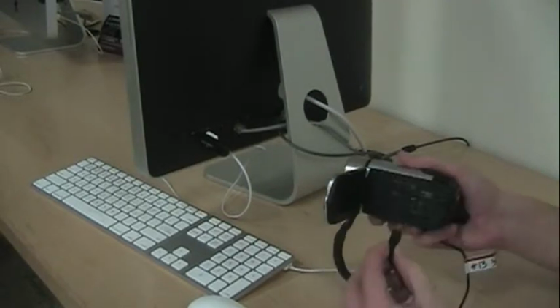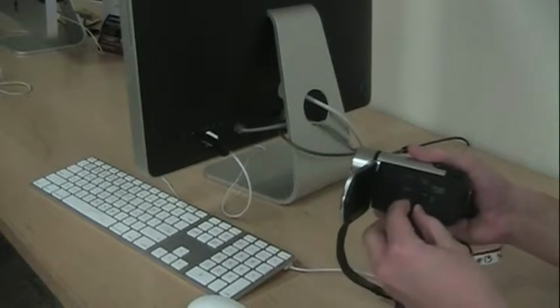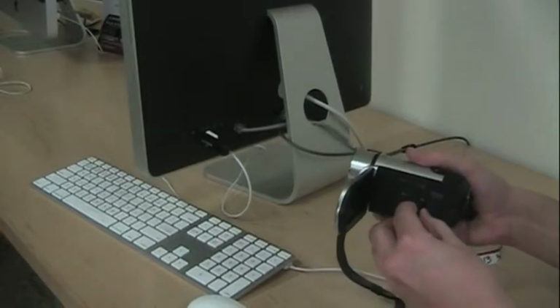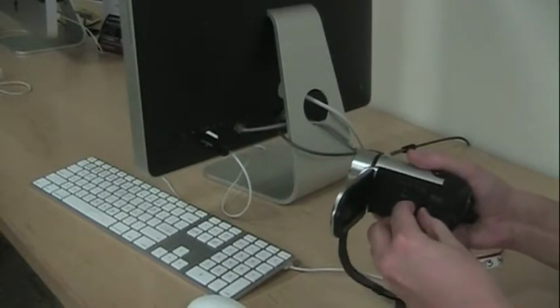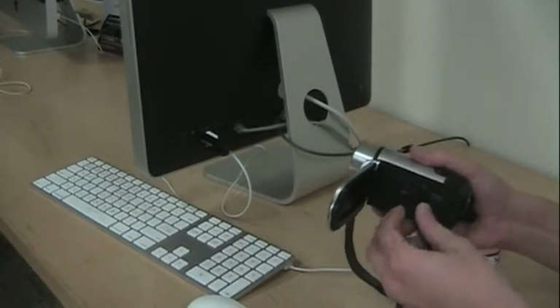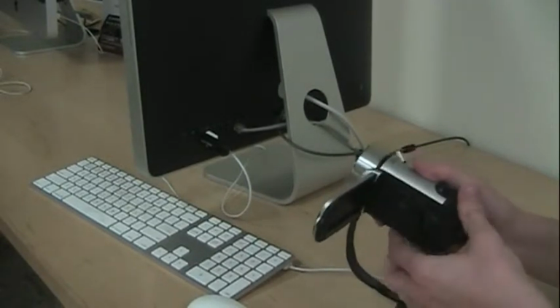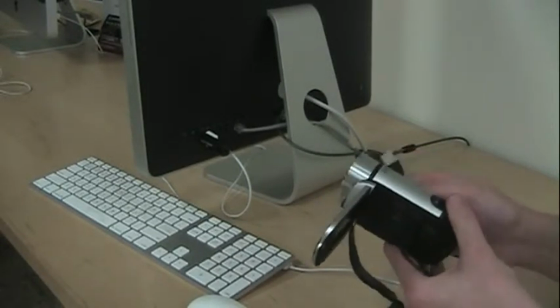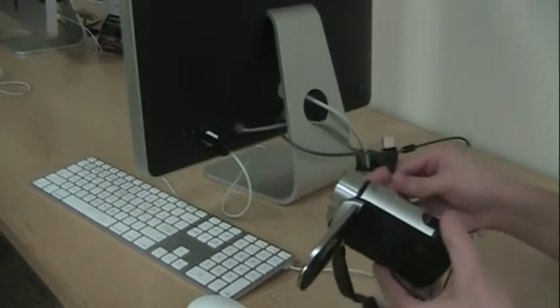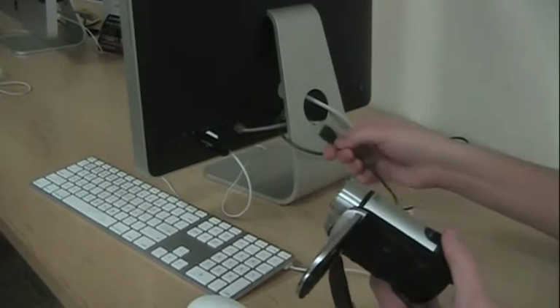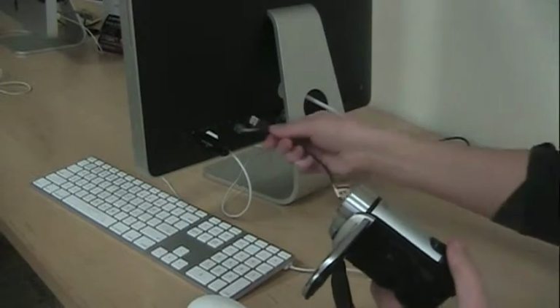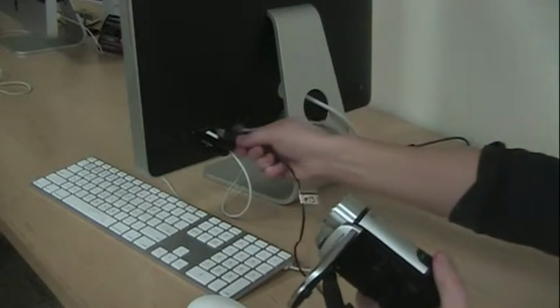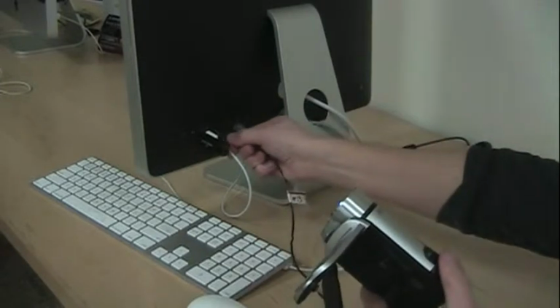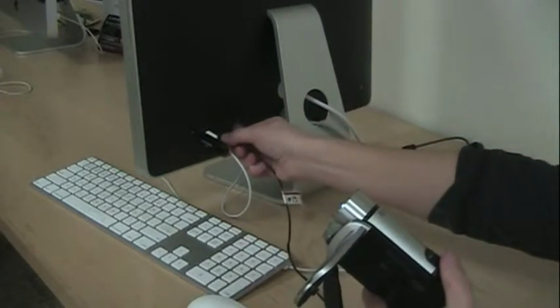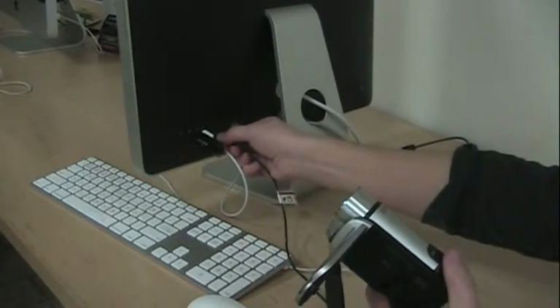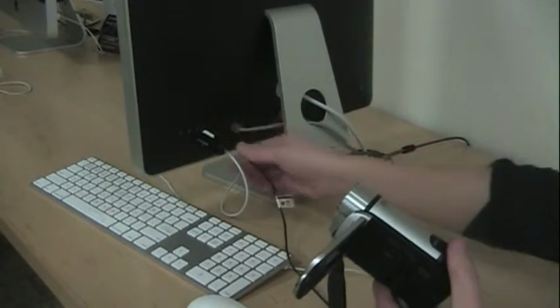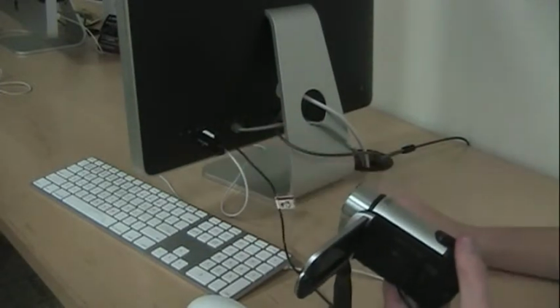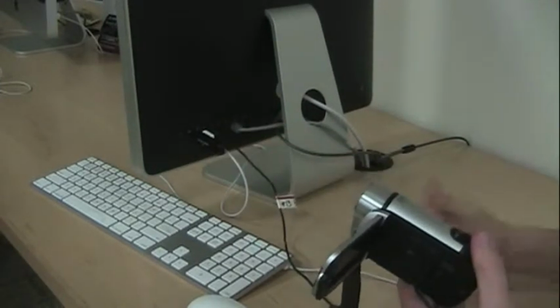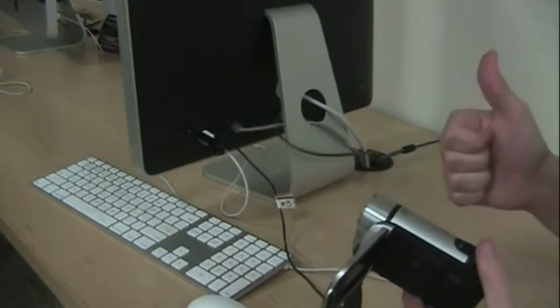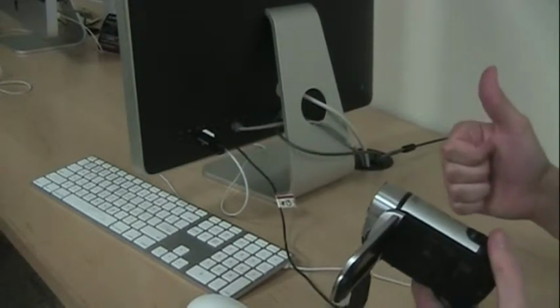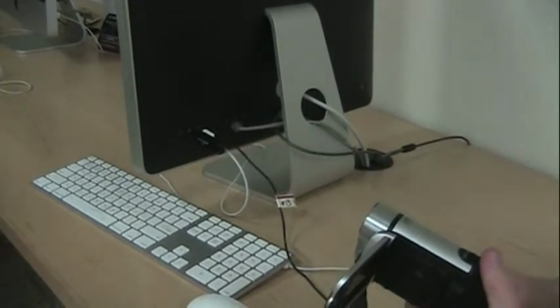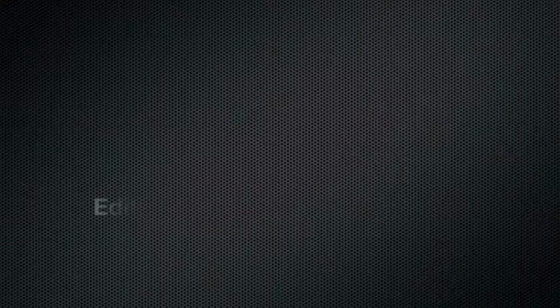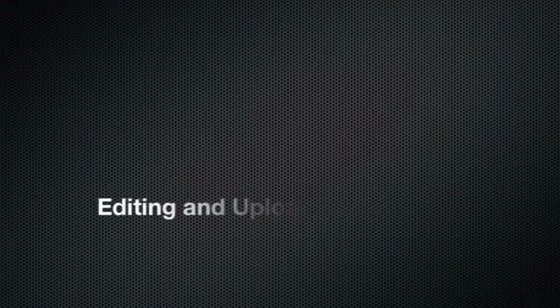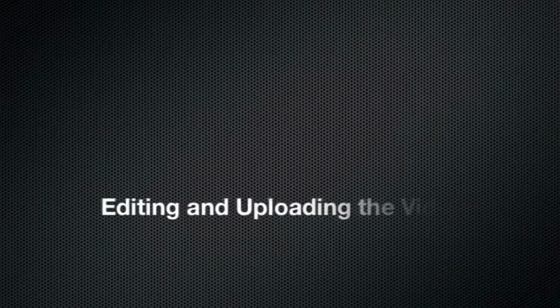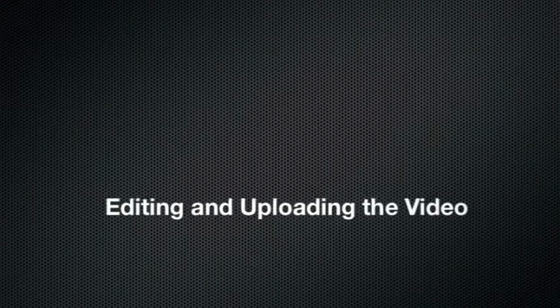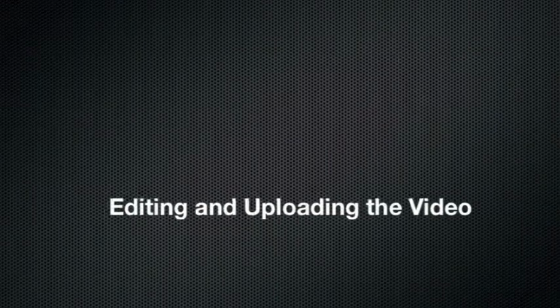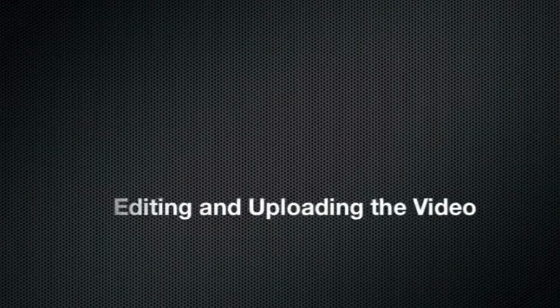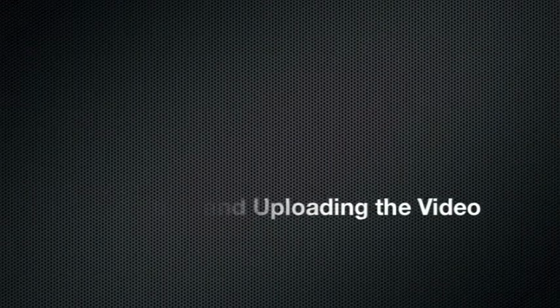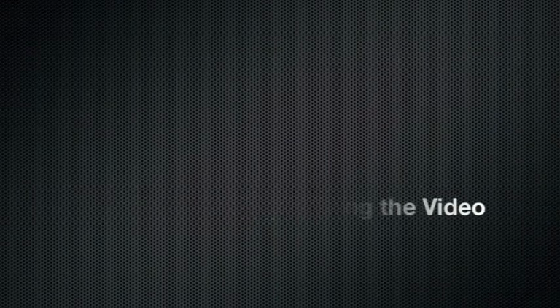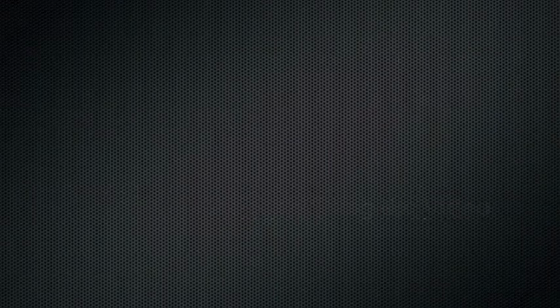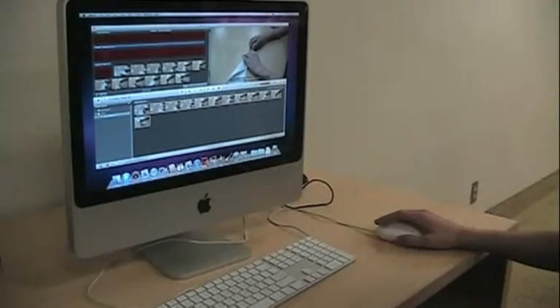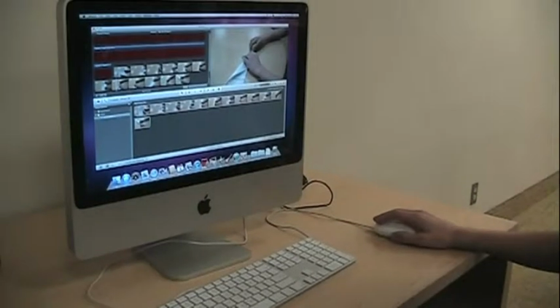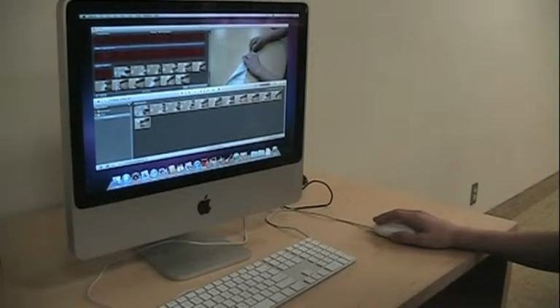When you have finished filming, upload your footage to a computer using a USB cable. Make sure the cable is connected at both ends and then open up your video editing software. Use the upload function in your video editor to transfer the raw footage from your camcorder to the computer.